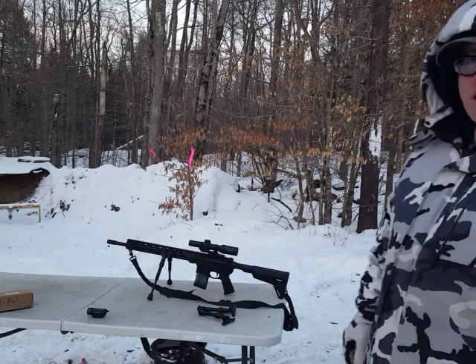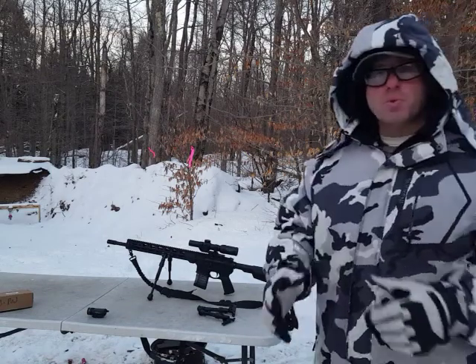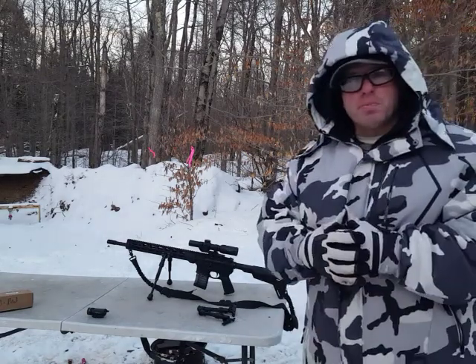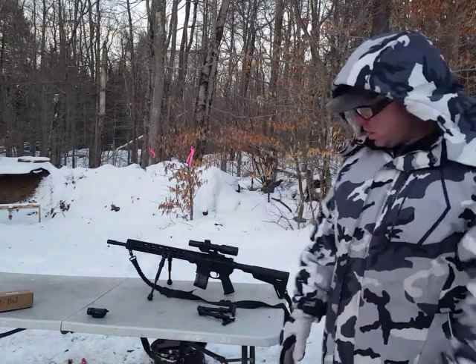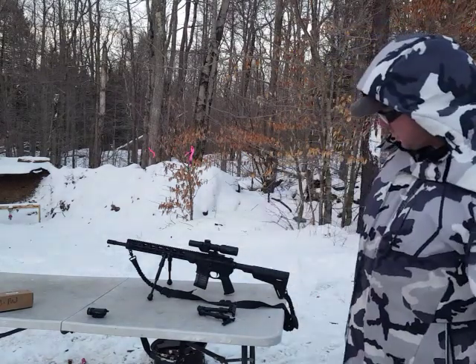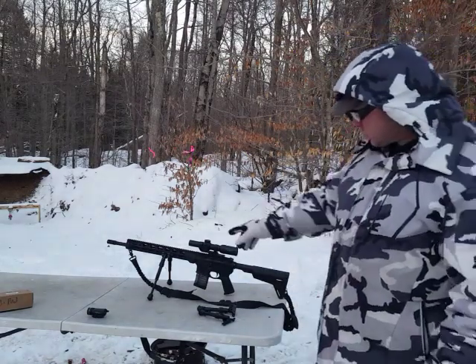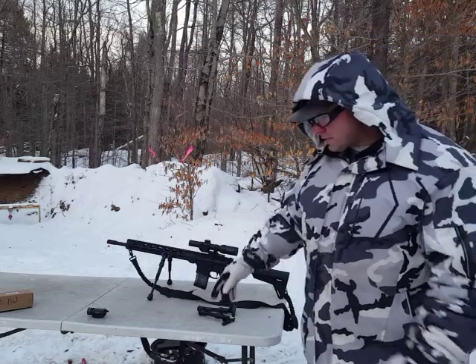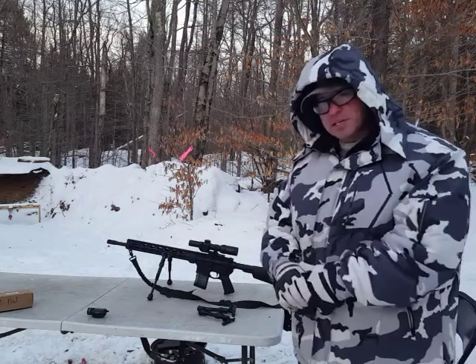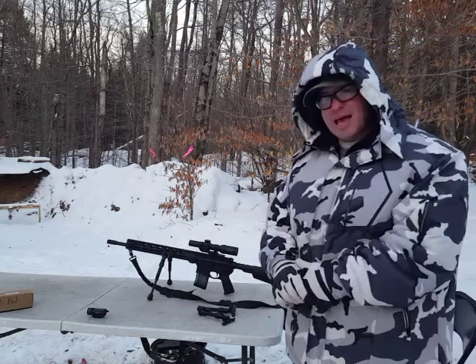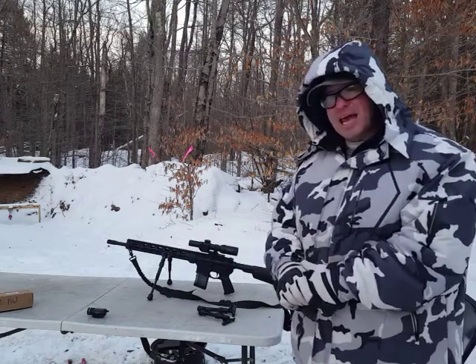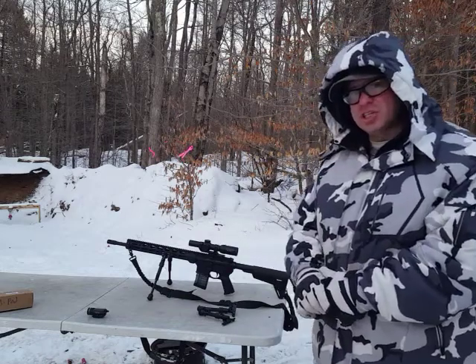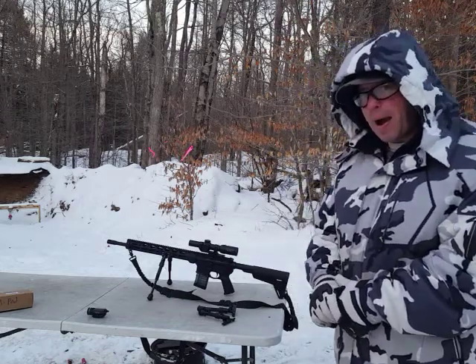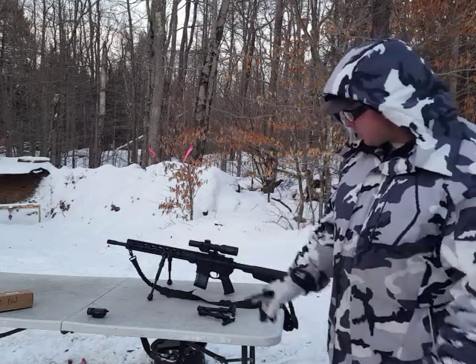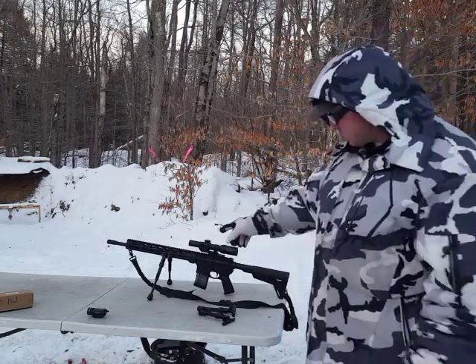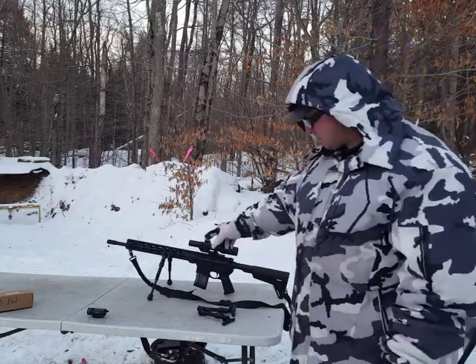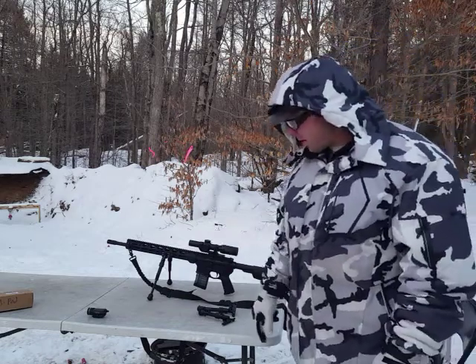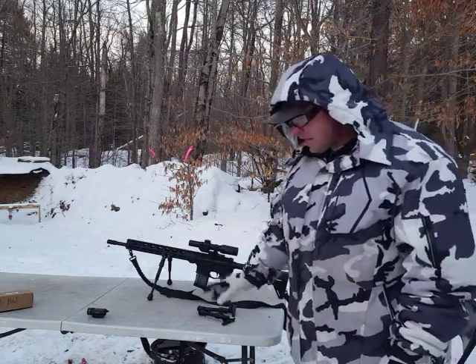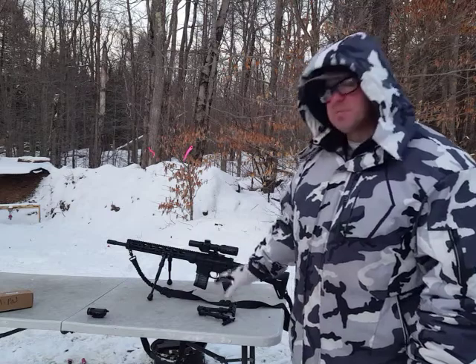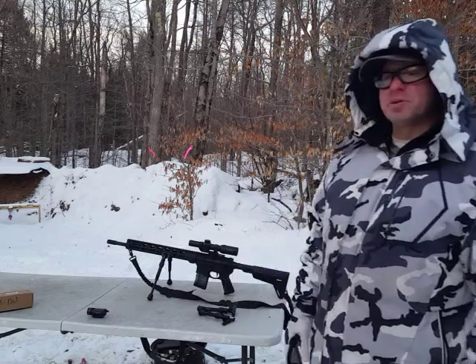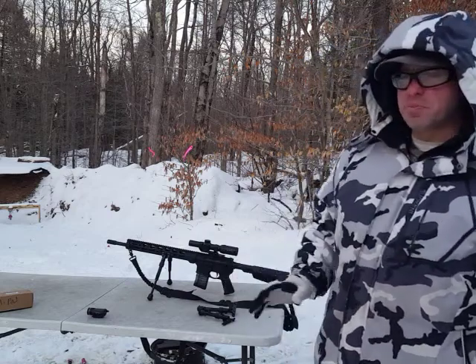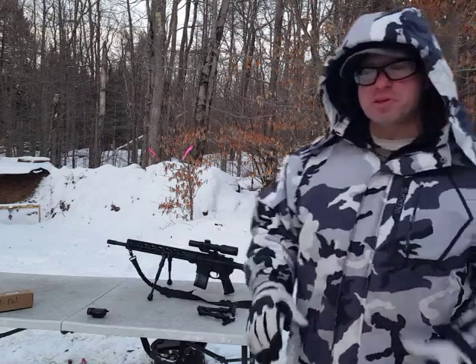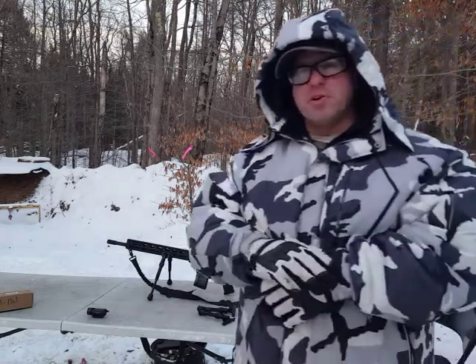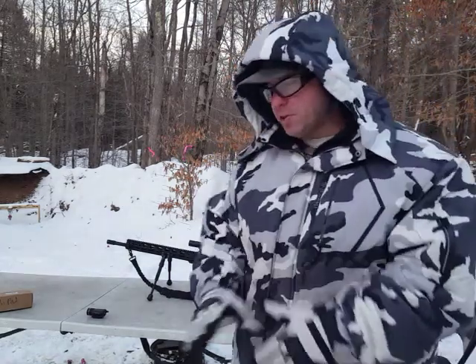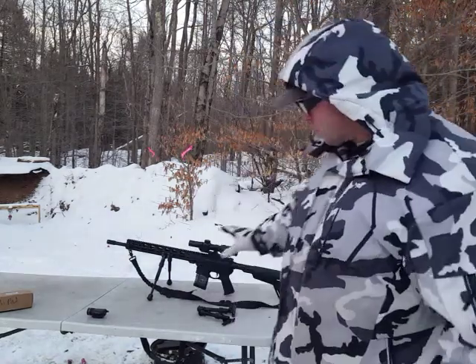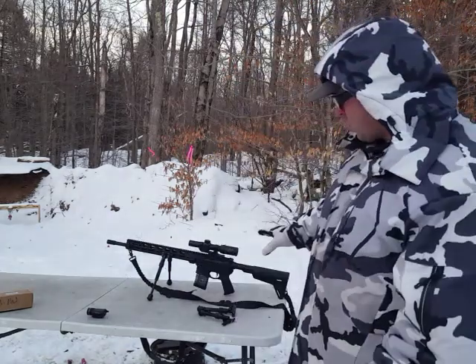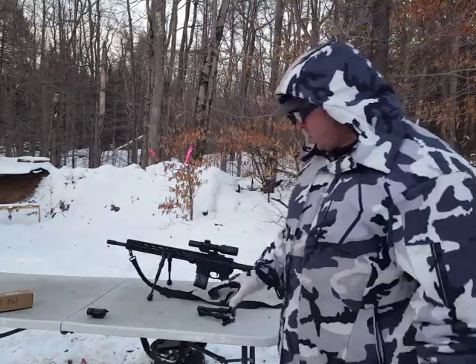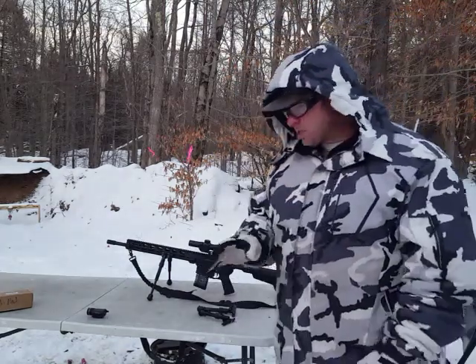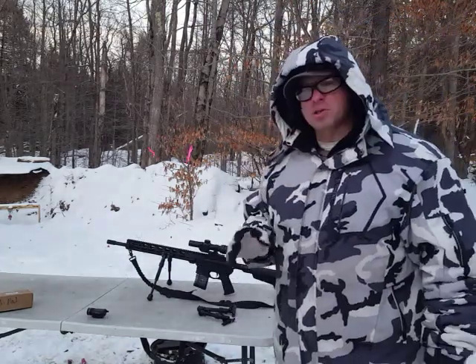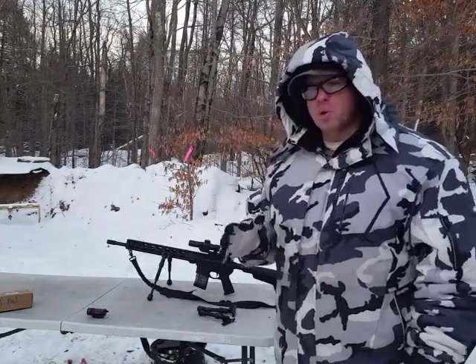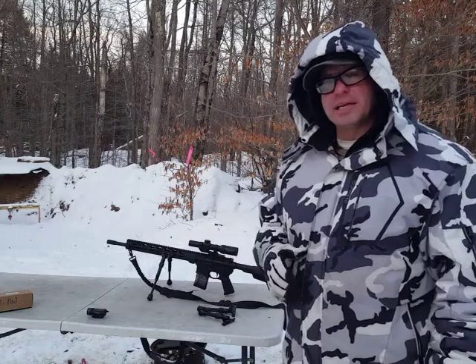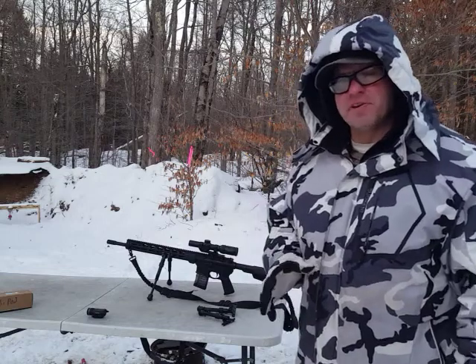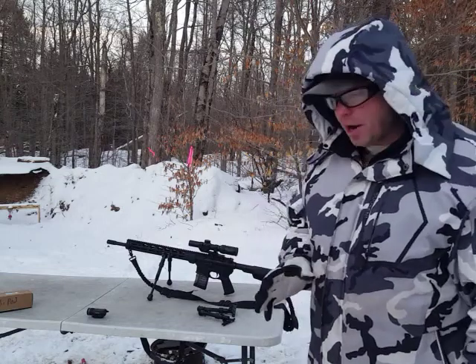Hello everyone, welcome back. Today I wanted to talk to you guys about this X-AGS bipod. I did mention it briefly in another video on this Ruger NPR, but today I wanted to do a dedicated video on it.